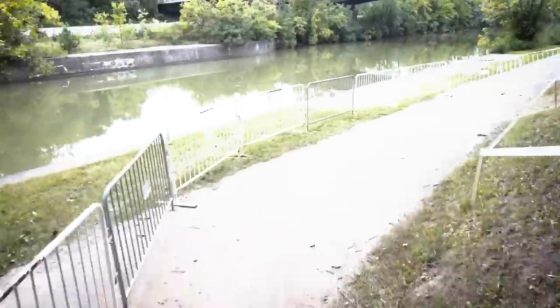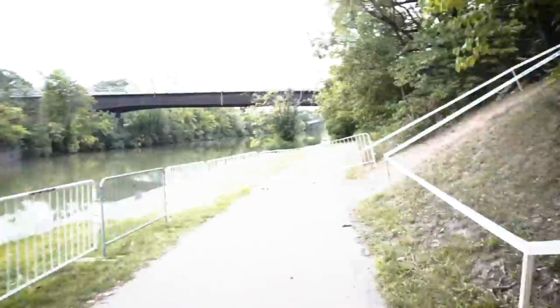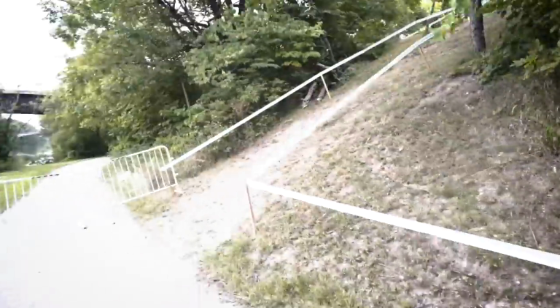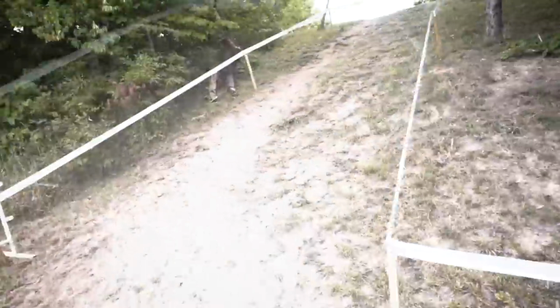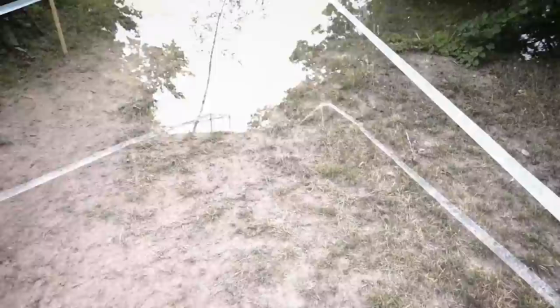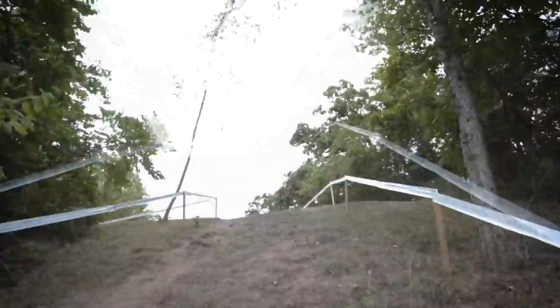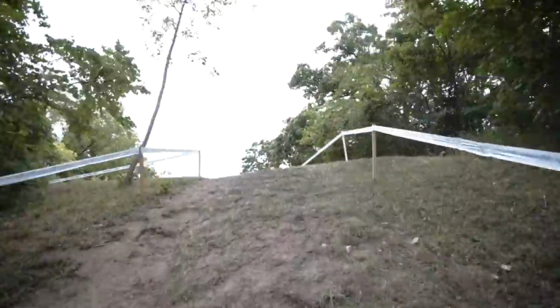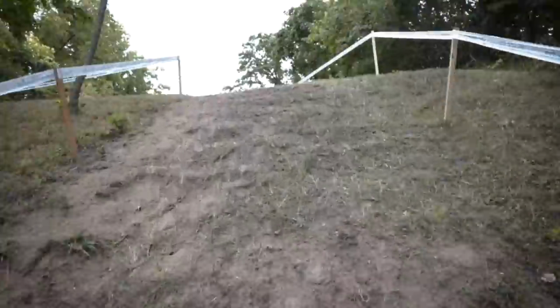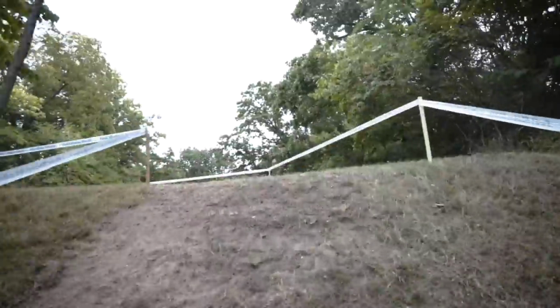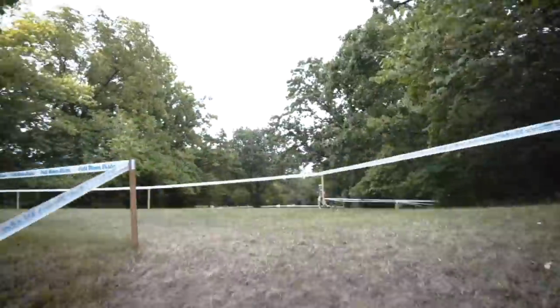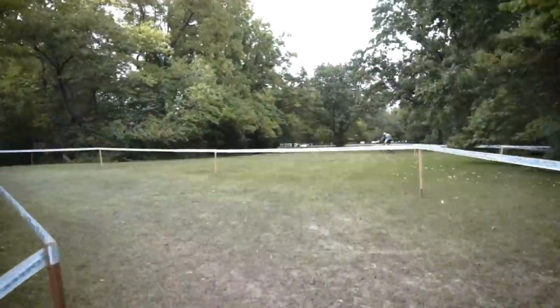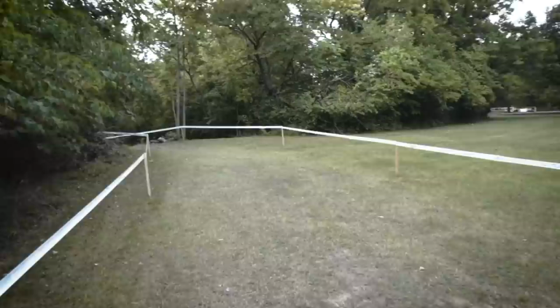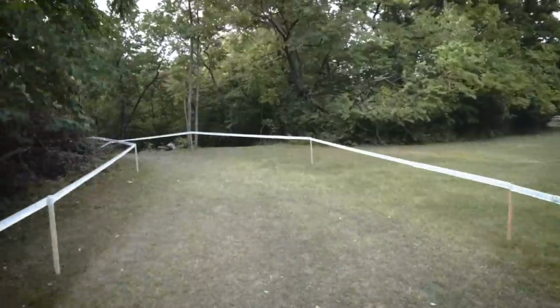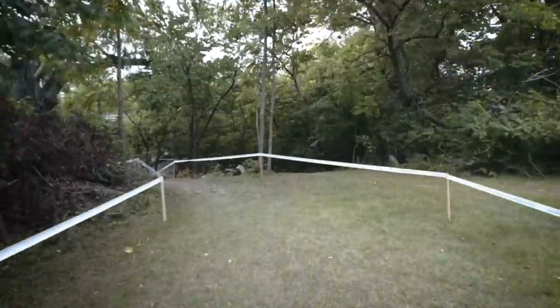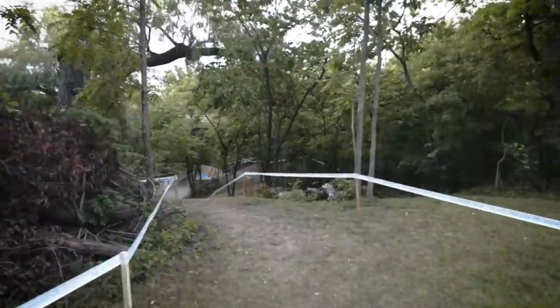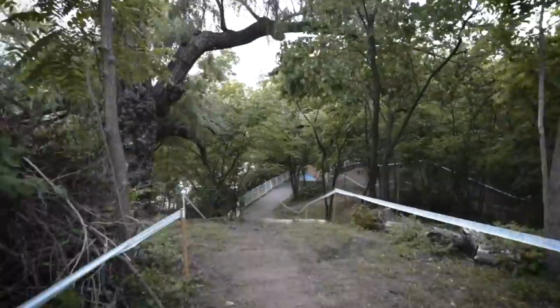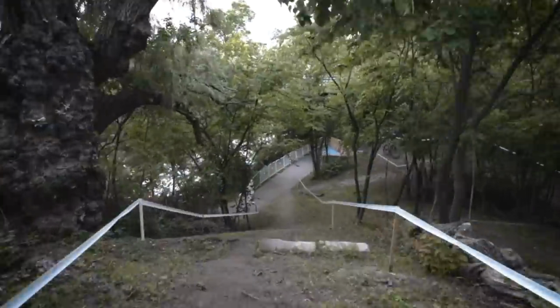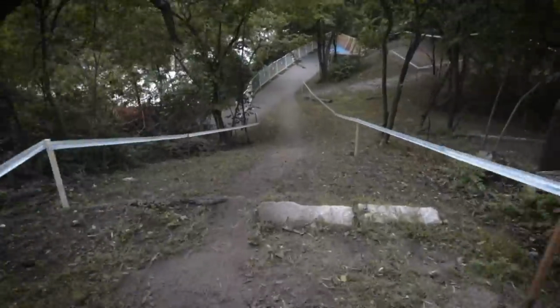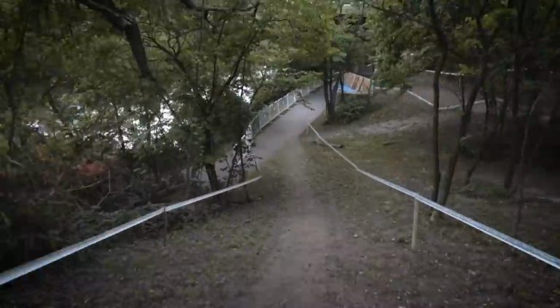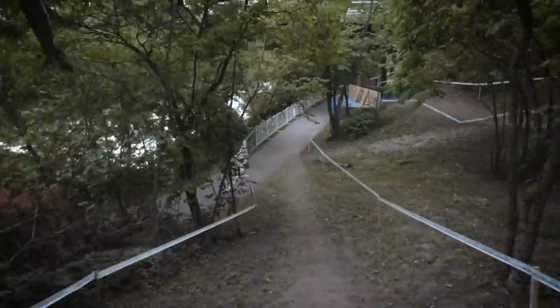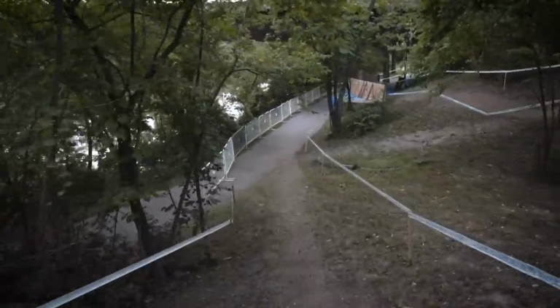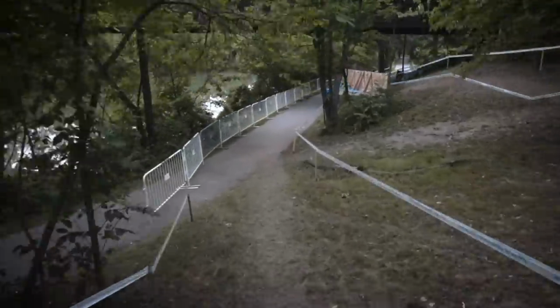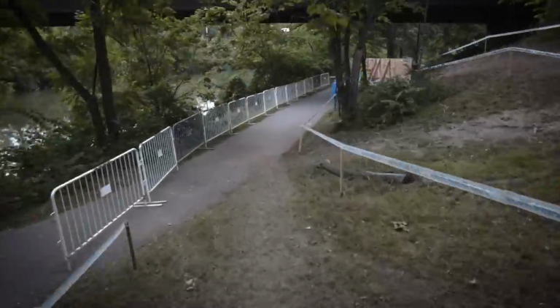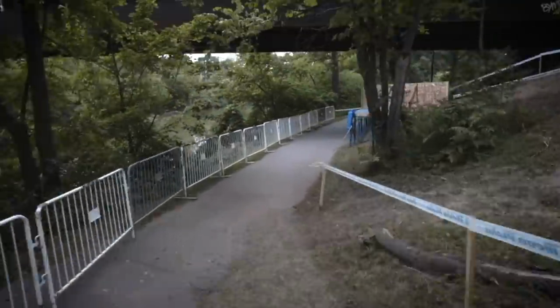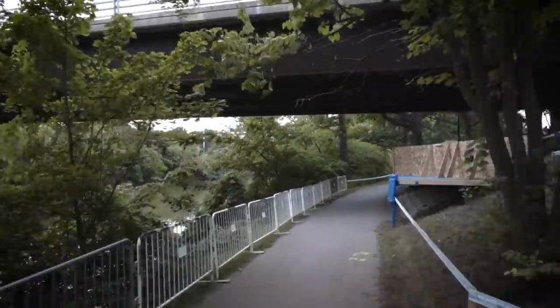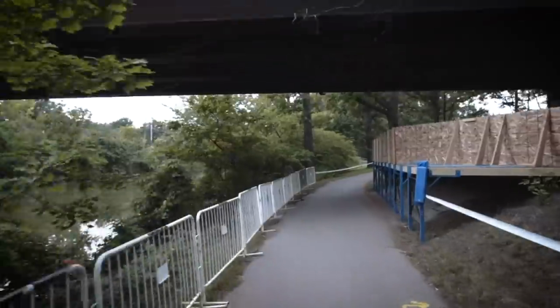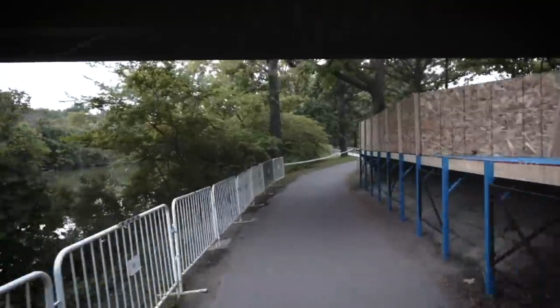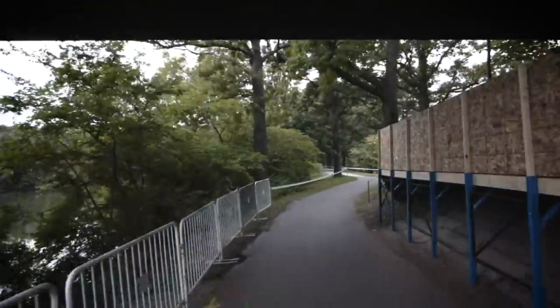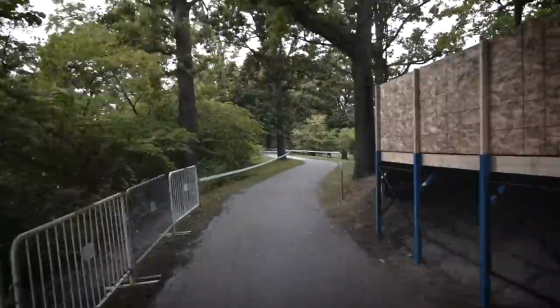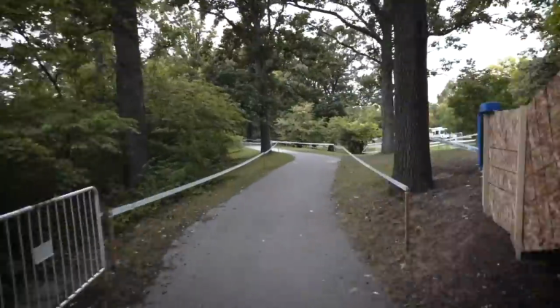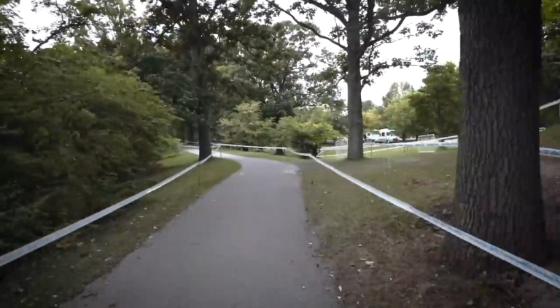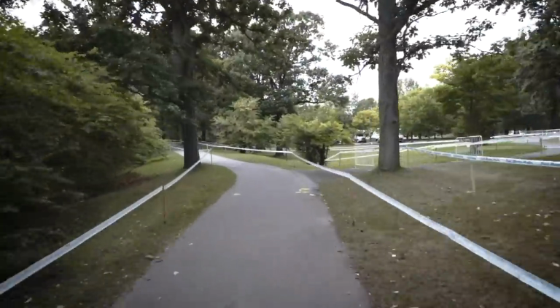Coming around here, and this is your big run-up. It's much harder than it looks — it's a steep run-up into a quick downhill. And now we get our first bit of respite; for some riders this might be some rest.